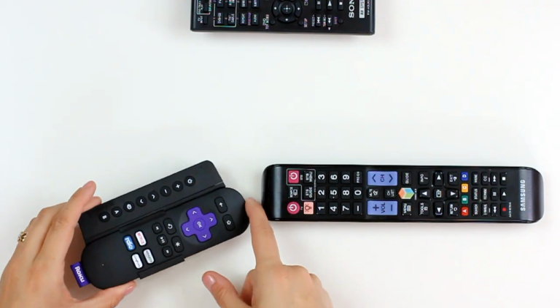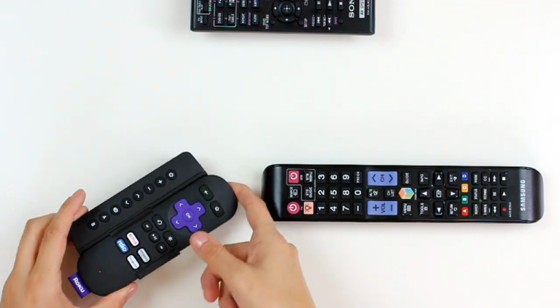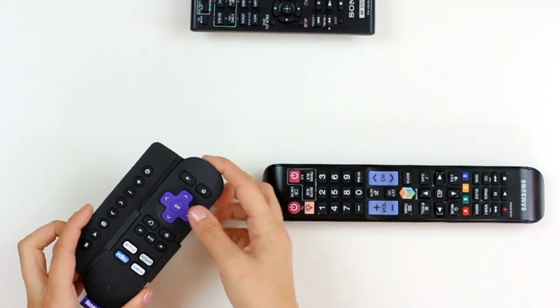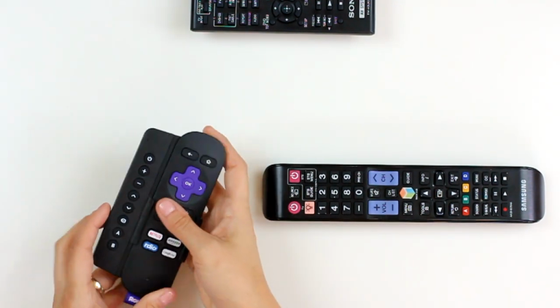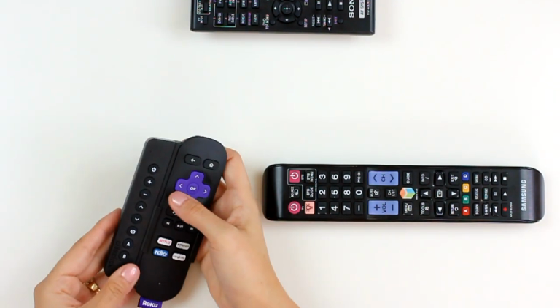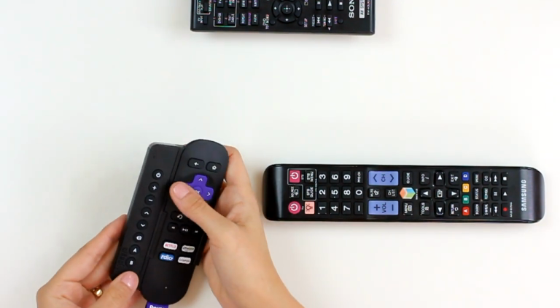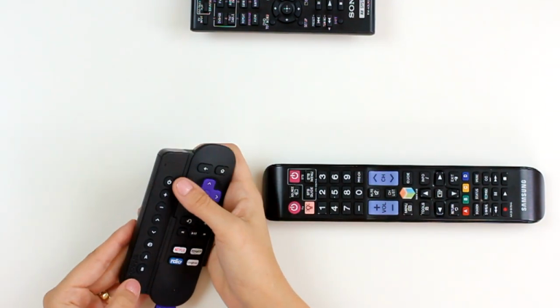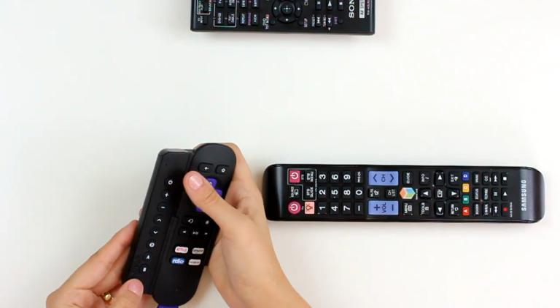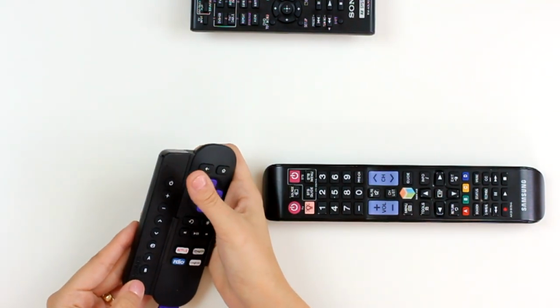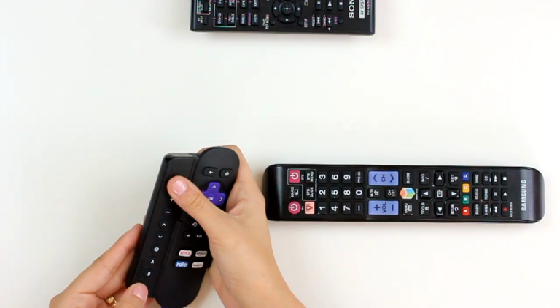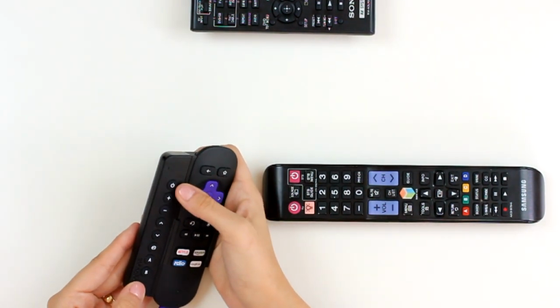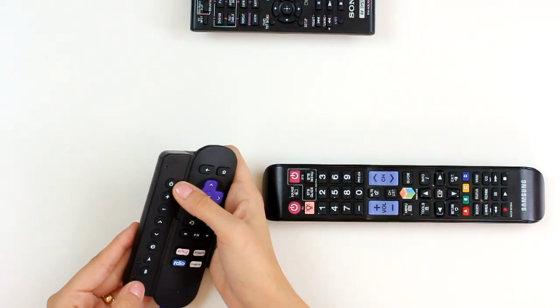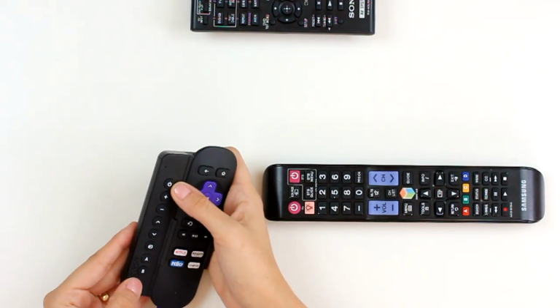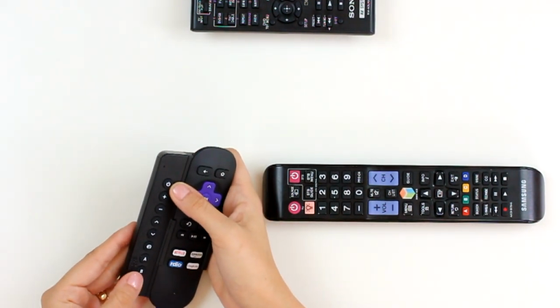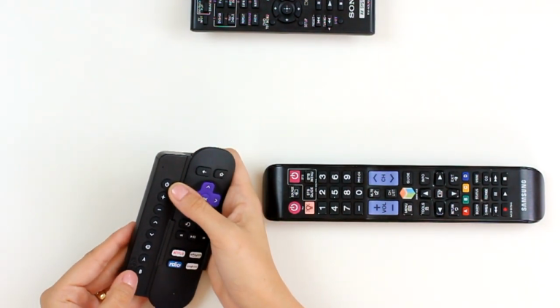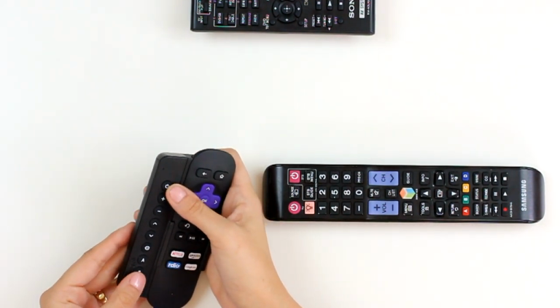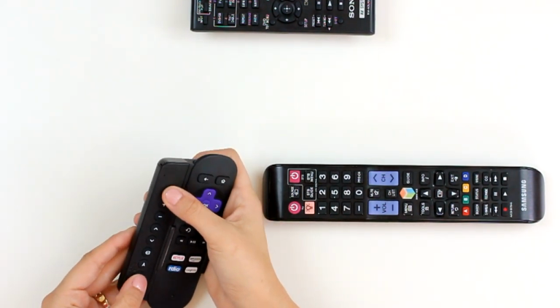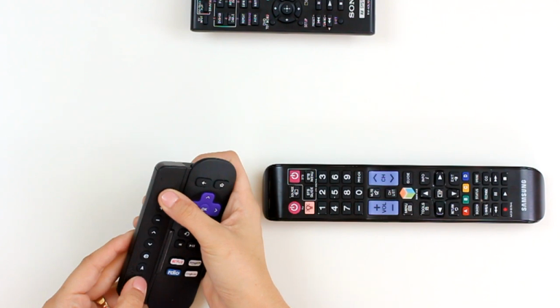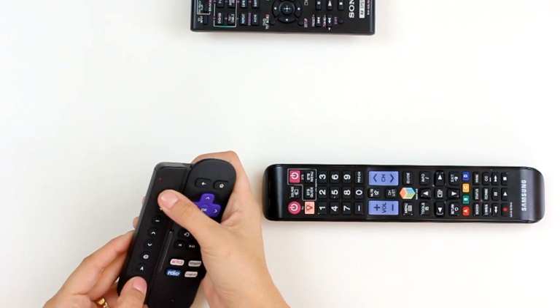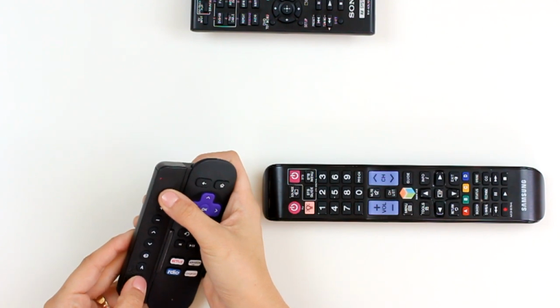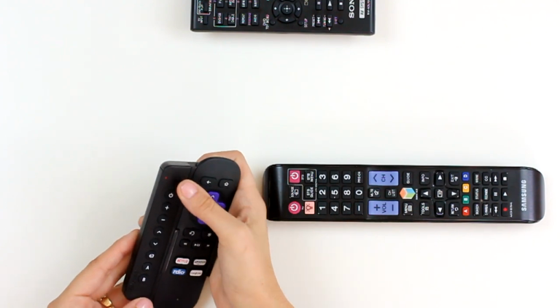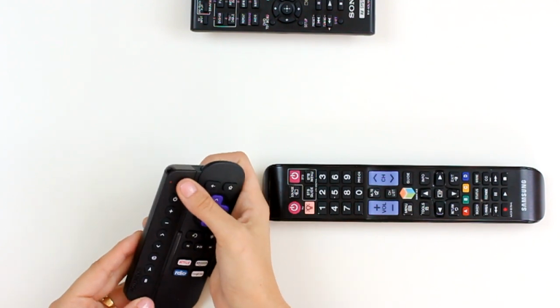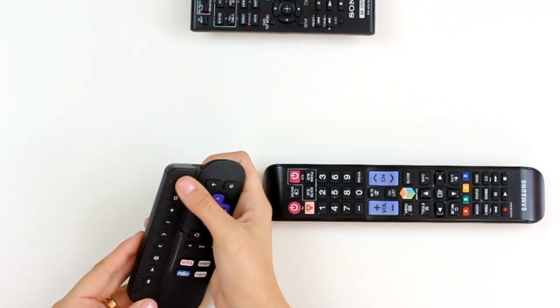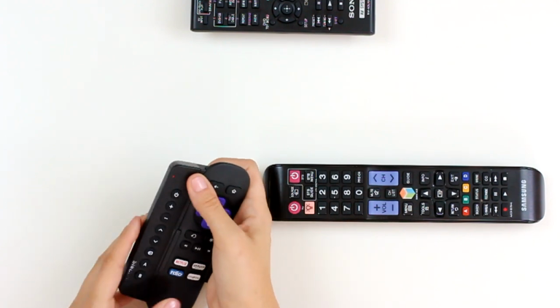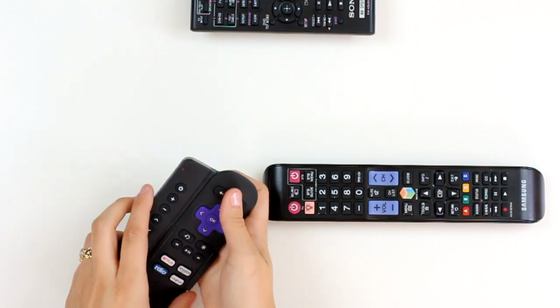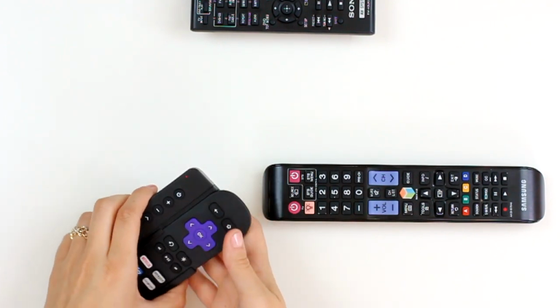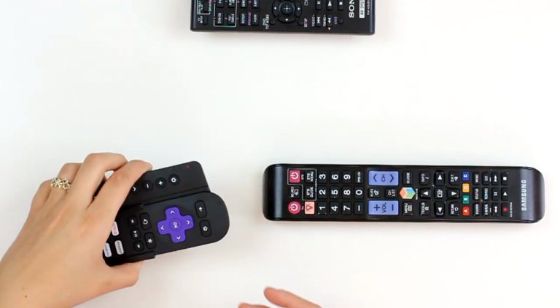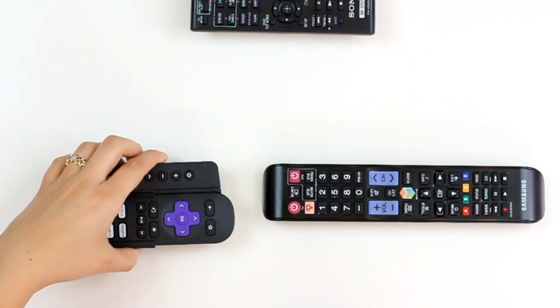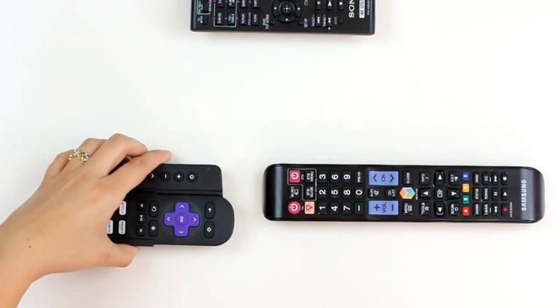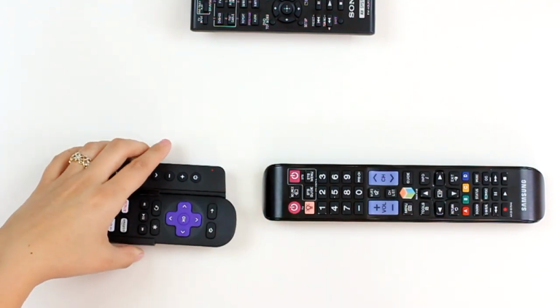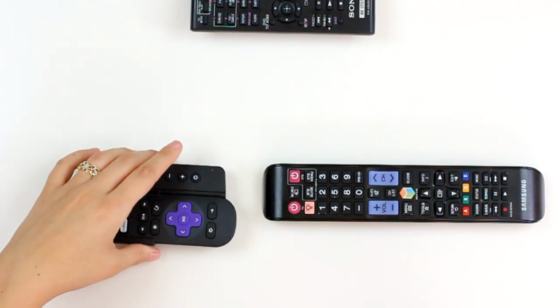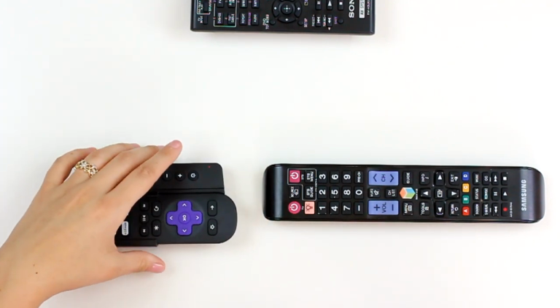To go into programming mode, on SideClick you're going to press the top power and the bottom B button, and you'll see that the status LED light is going to go solid.